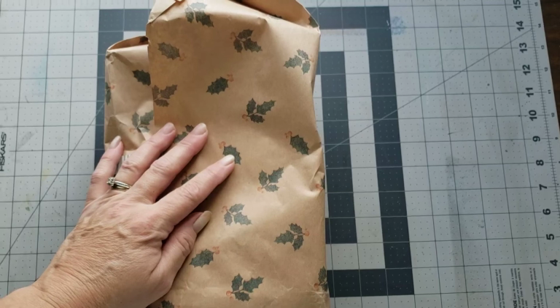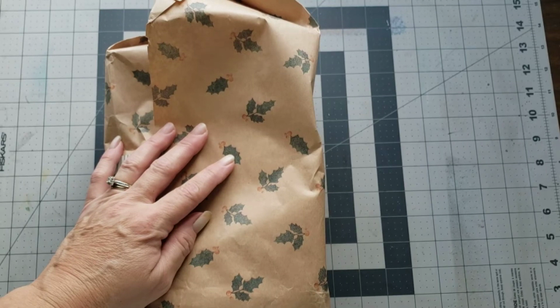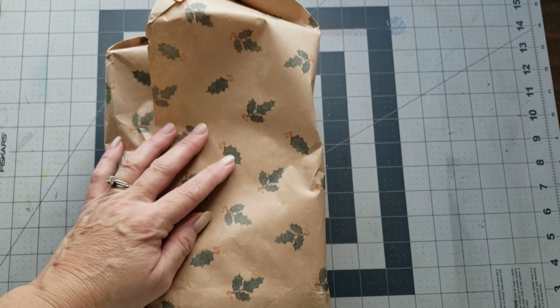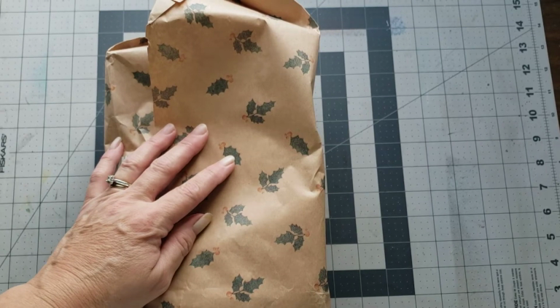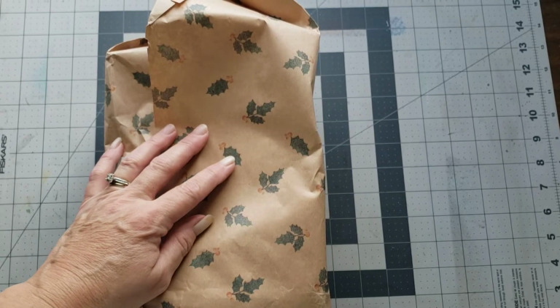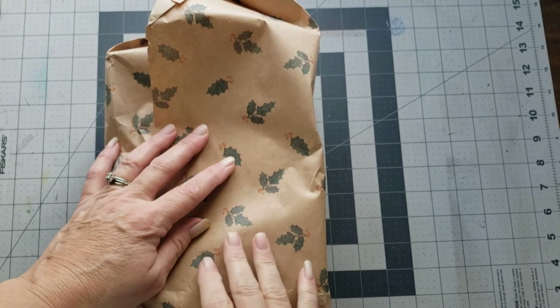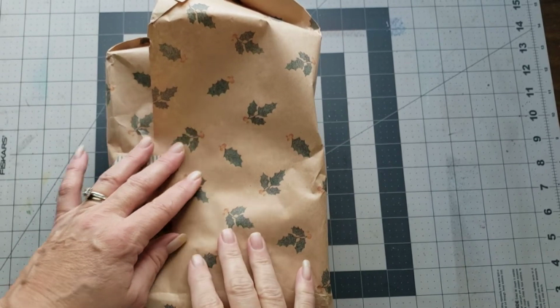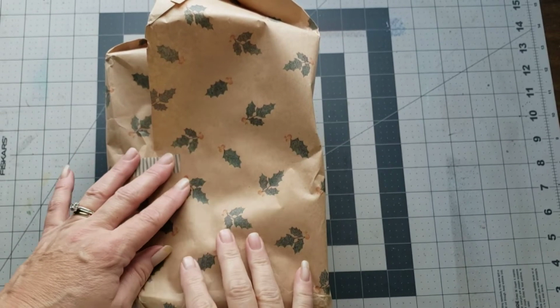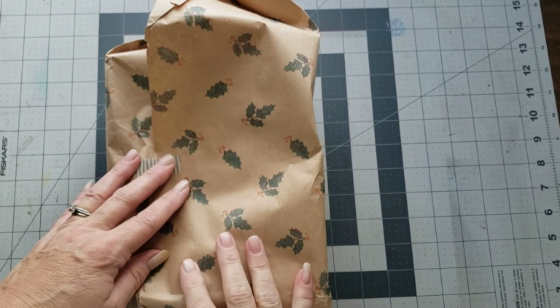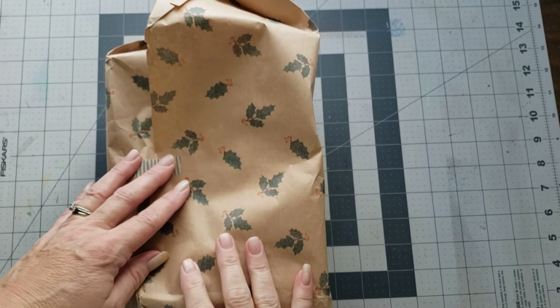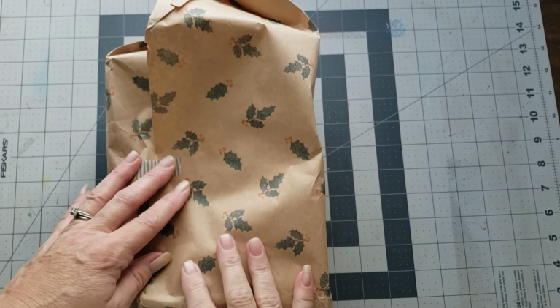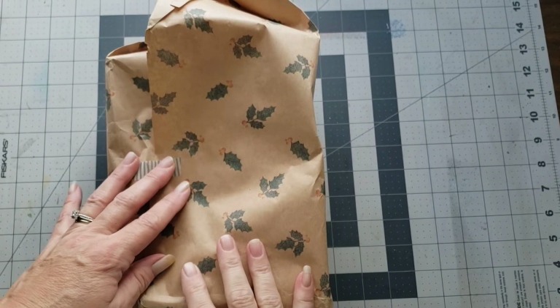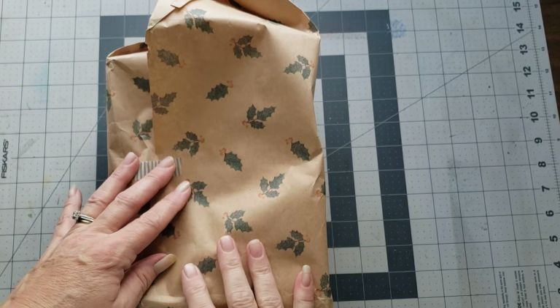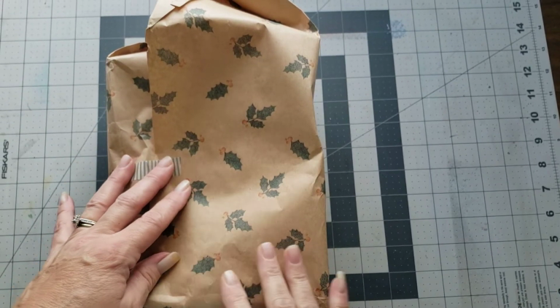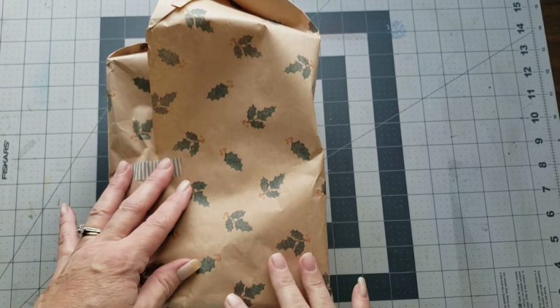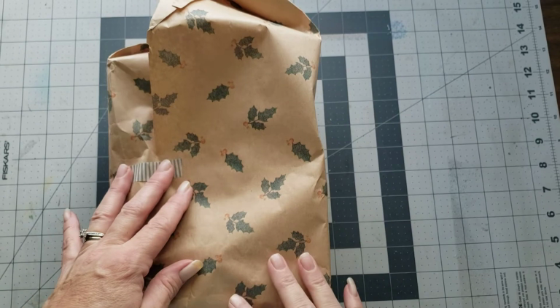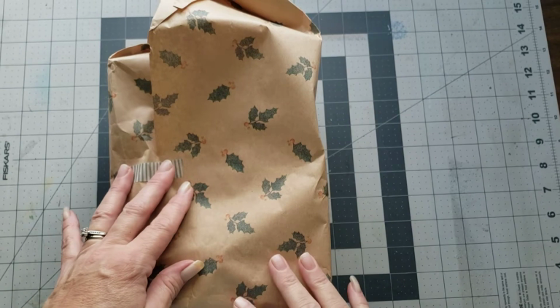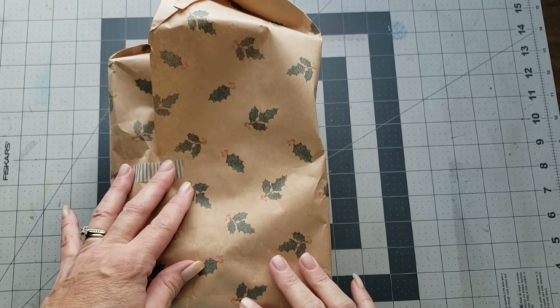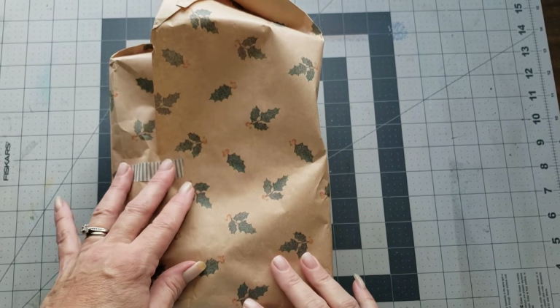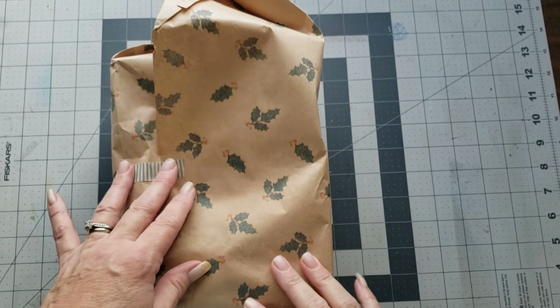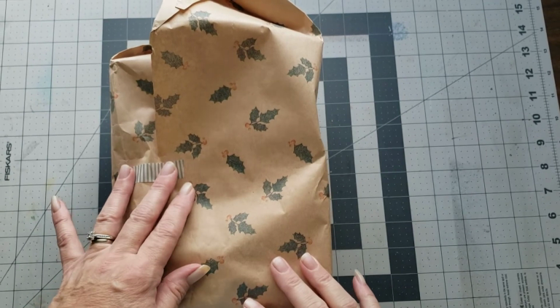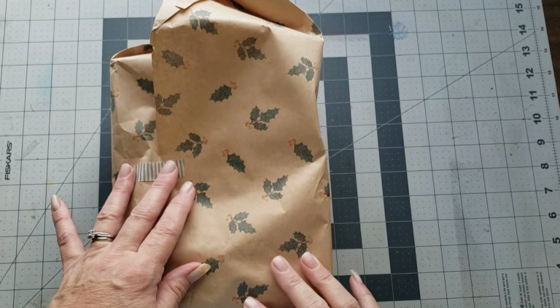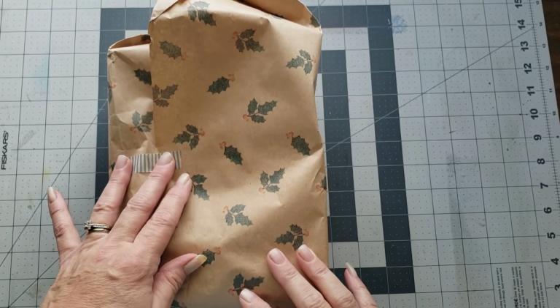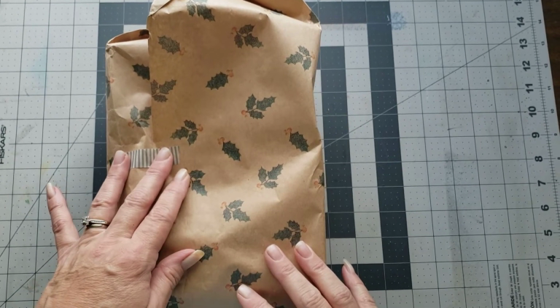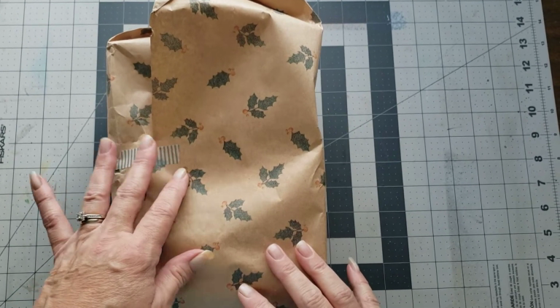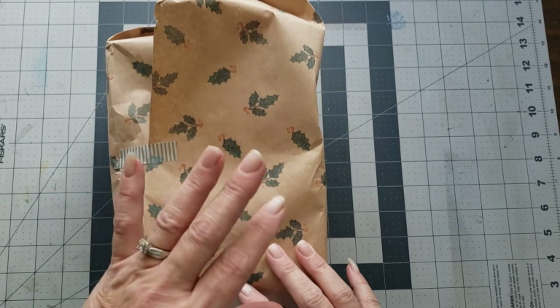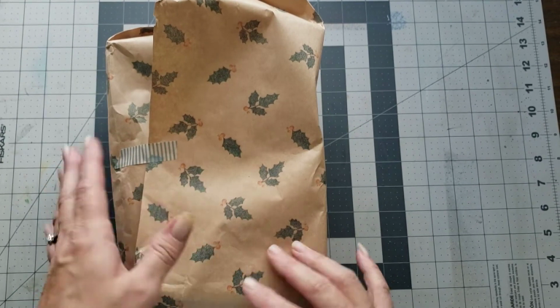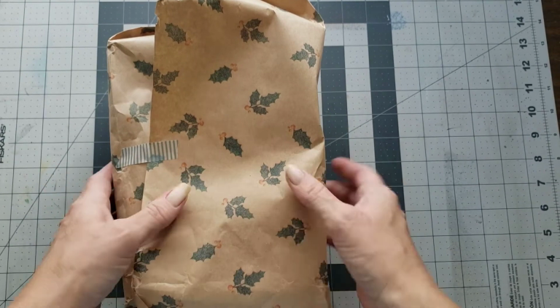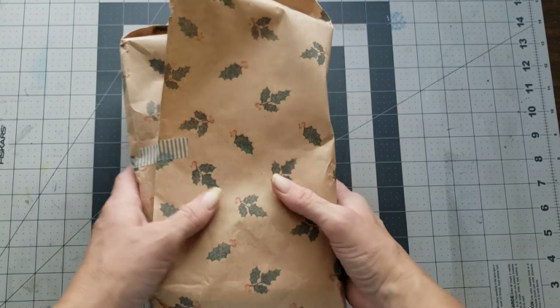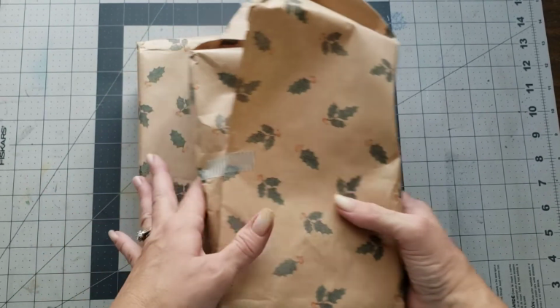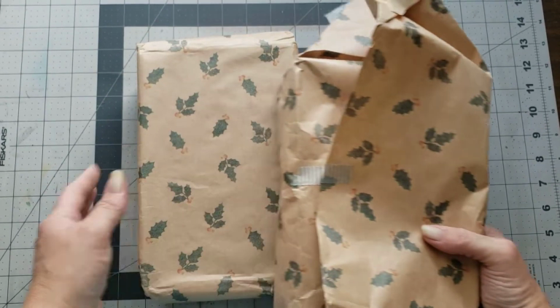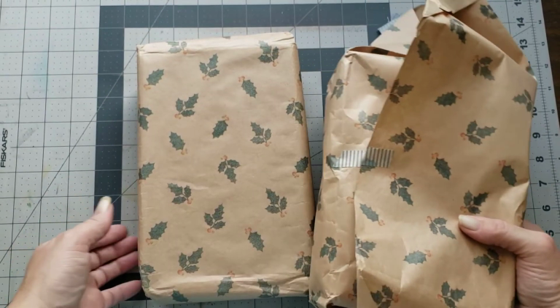Hey y'all, it's Diane with Shell Crushed One and my old barn door, and I have some journals to add to the booth for Ms. Eileen Connick.